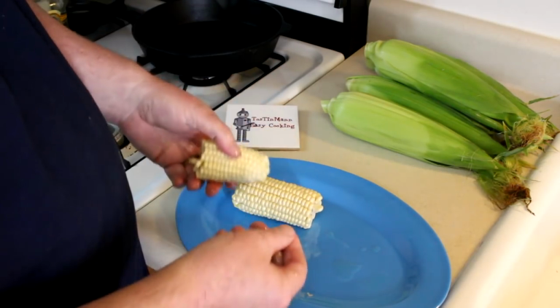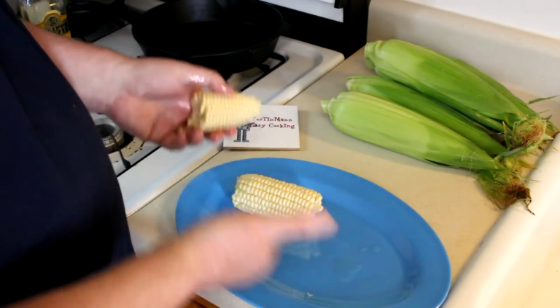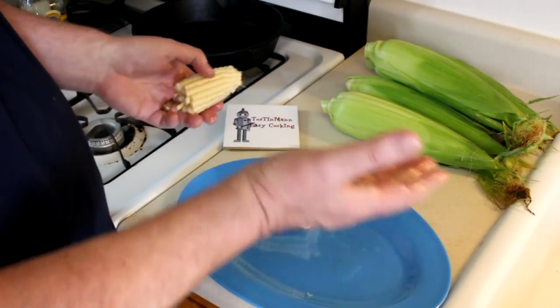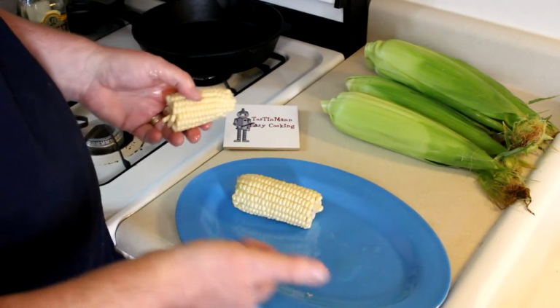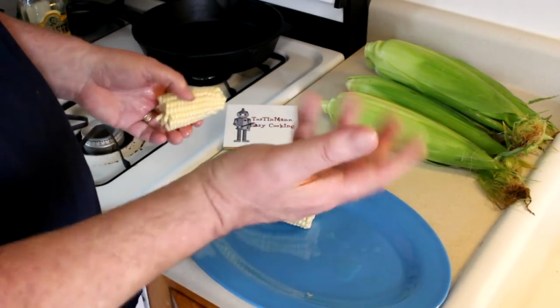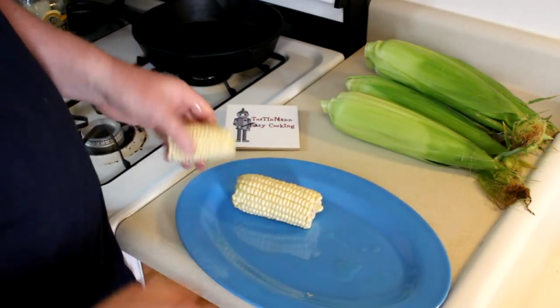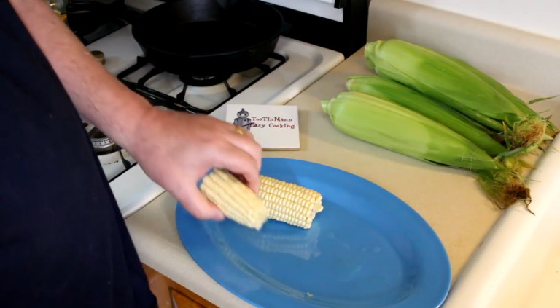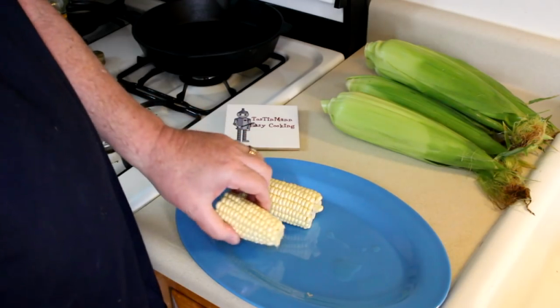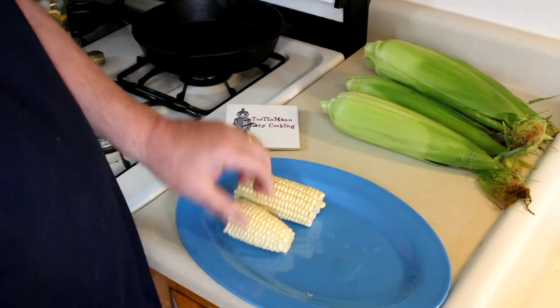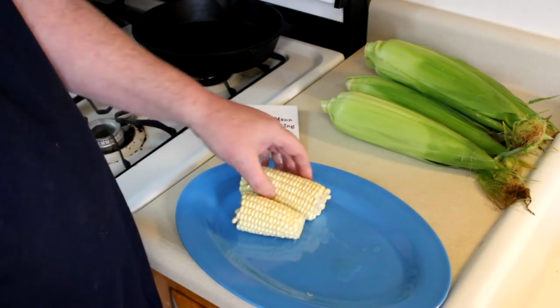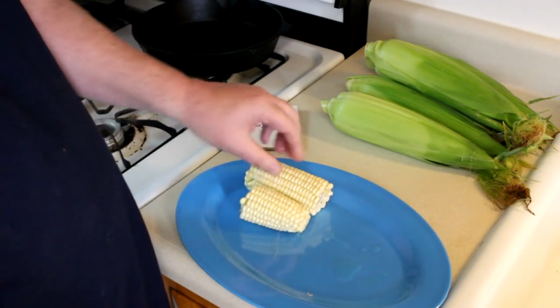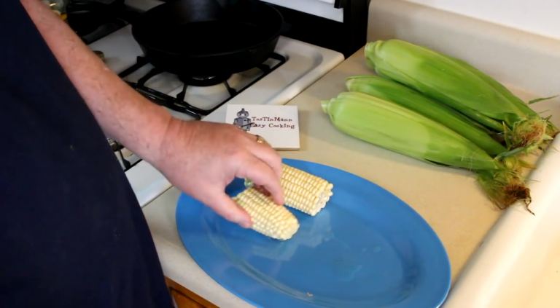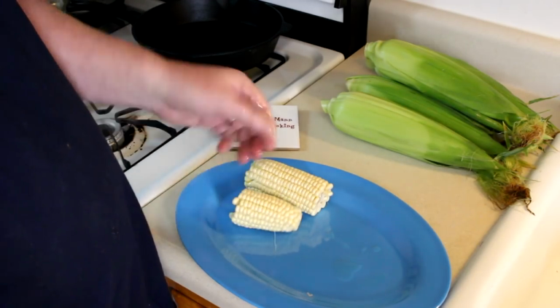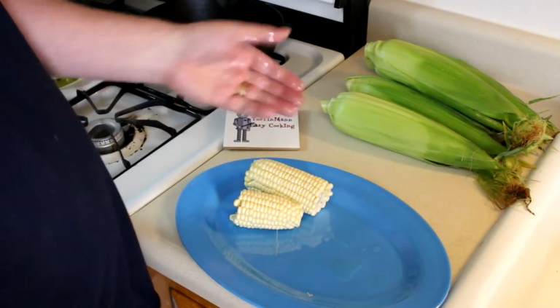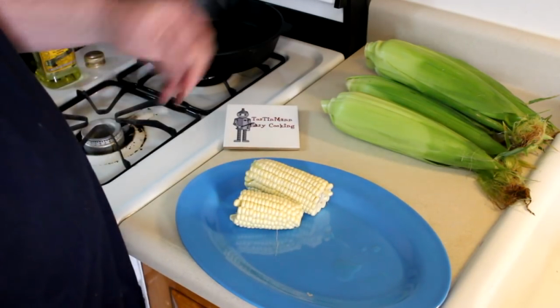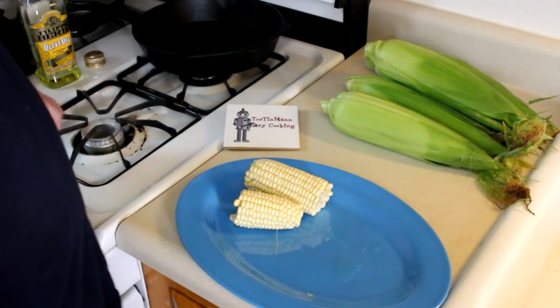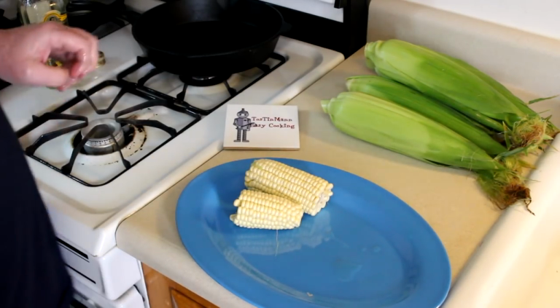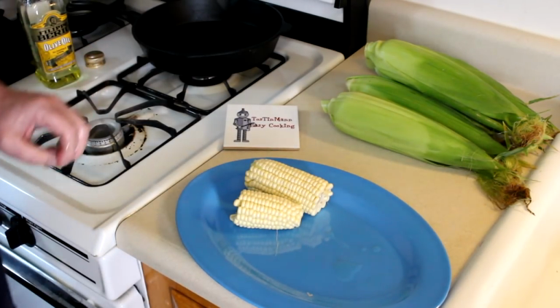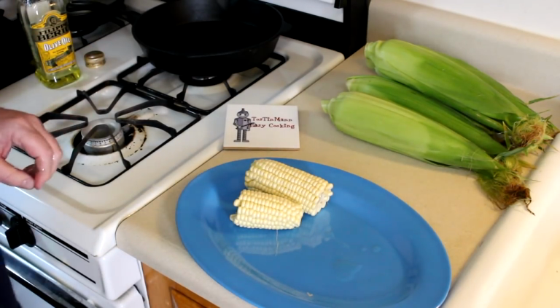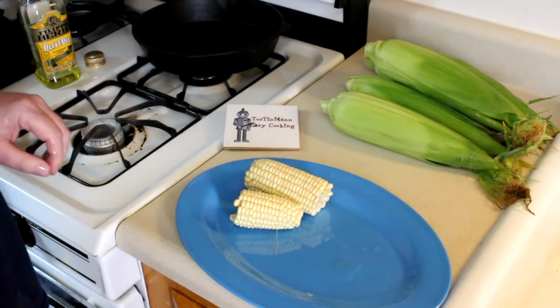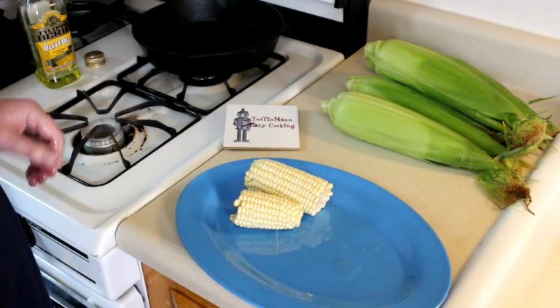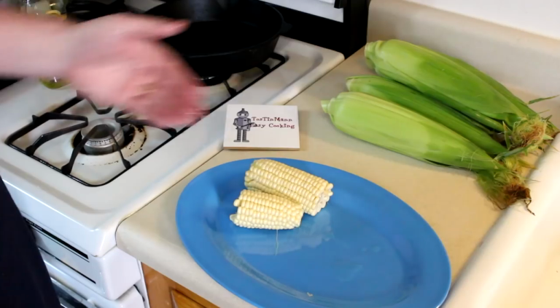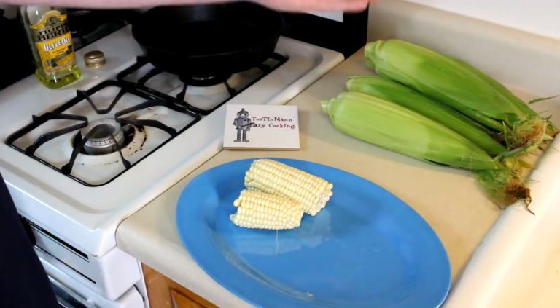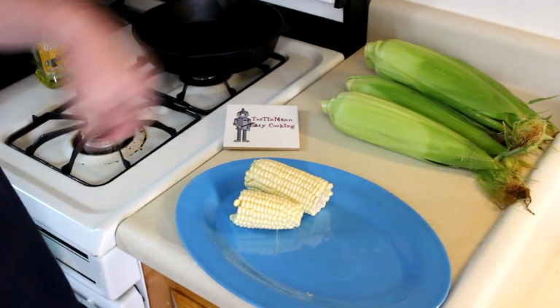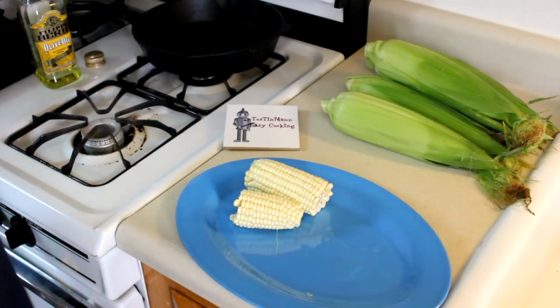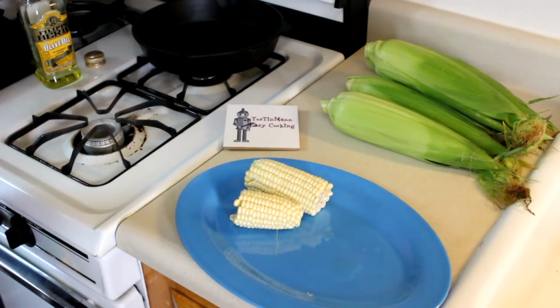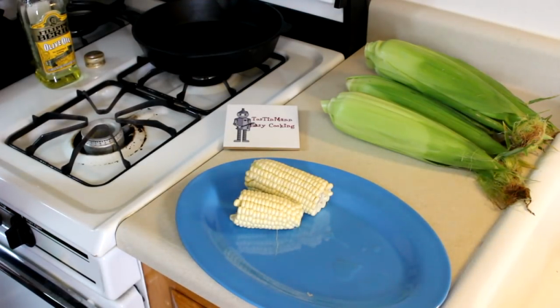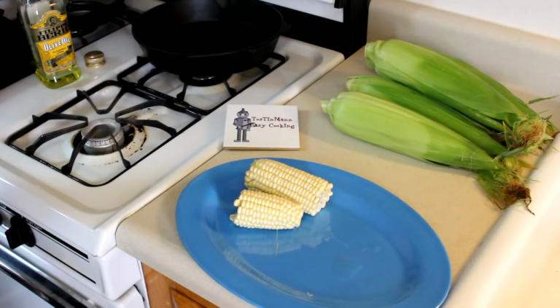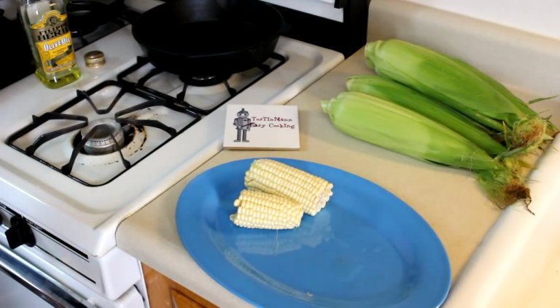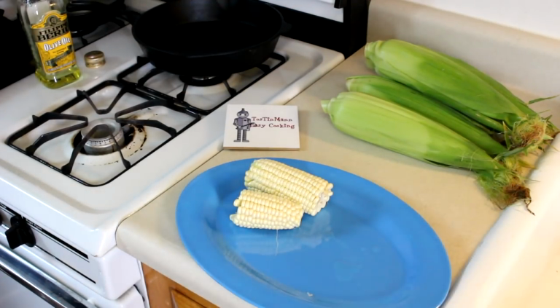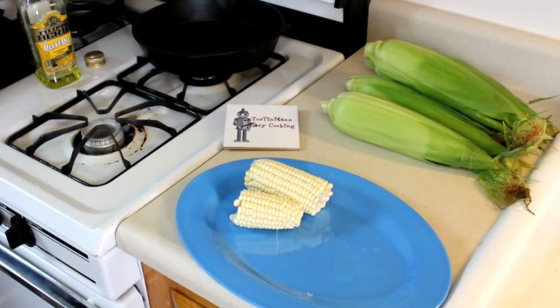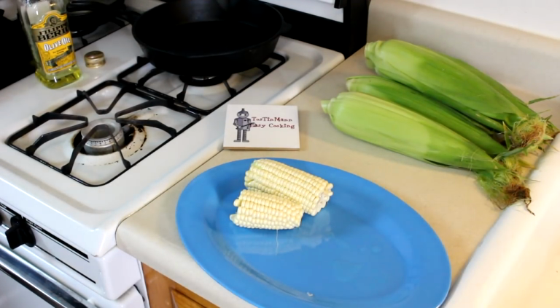If you don't have olive oil, I guess you could use any type of cooking oil — it's just to keep the corn moist. Let me do the rest of these and I'll meet you guys outside at the grill.